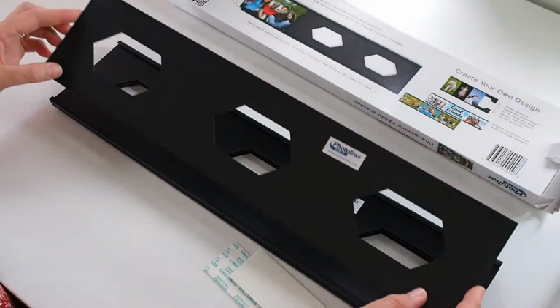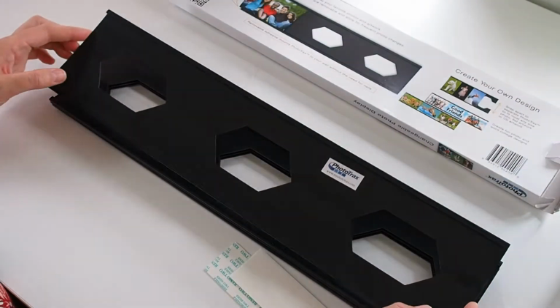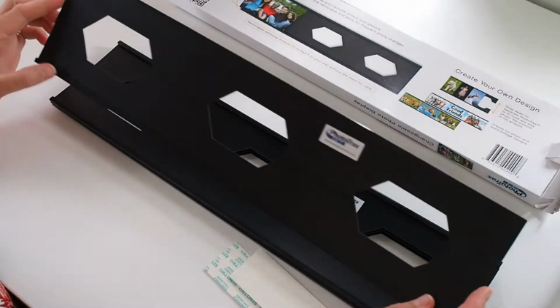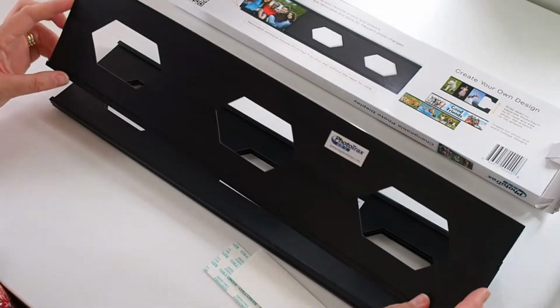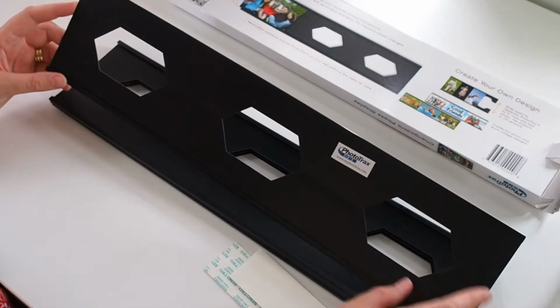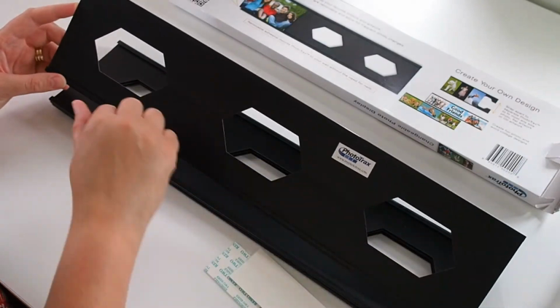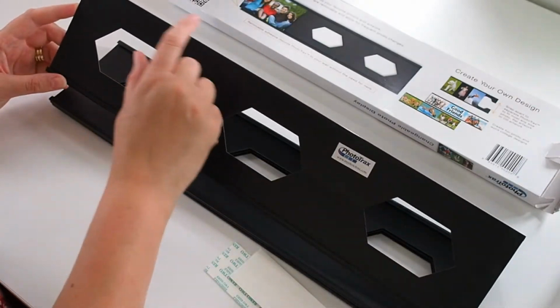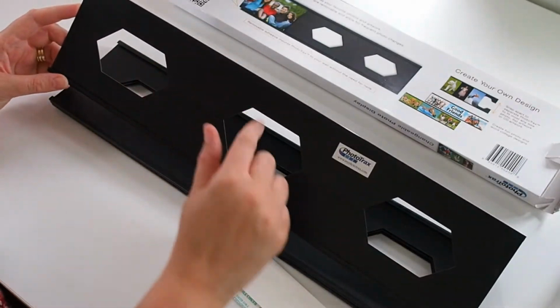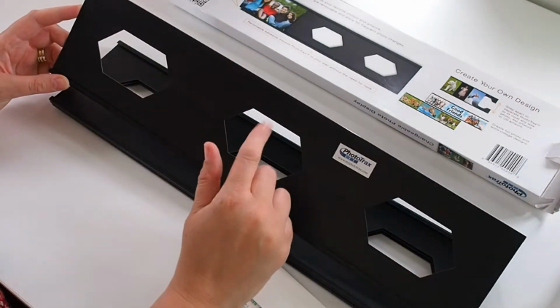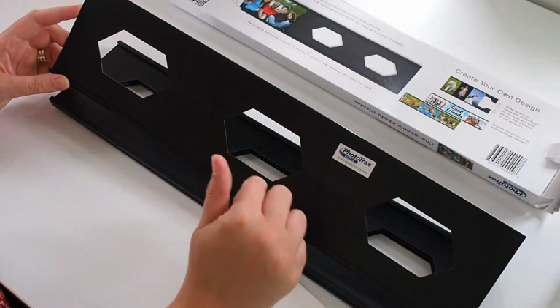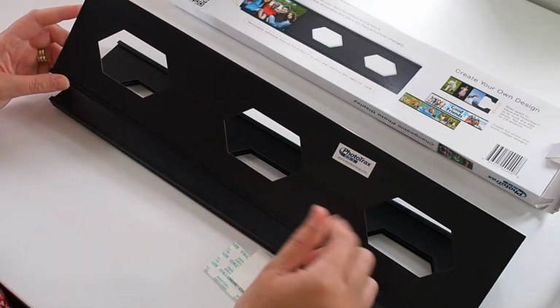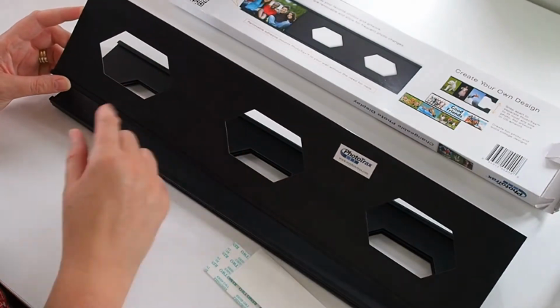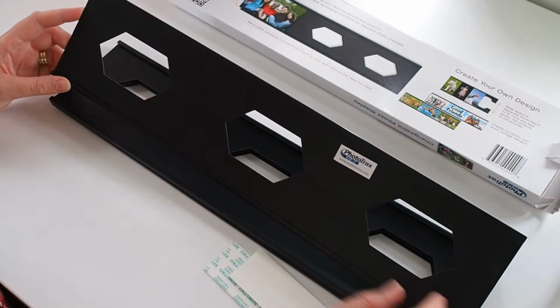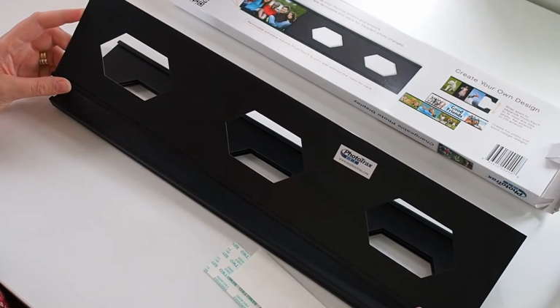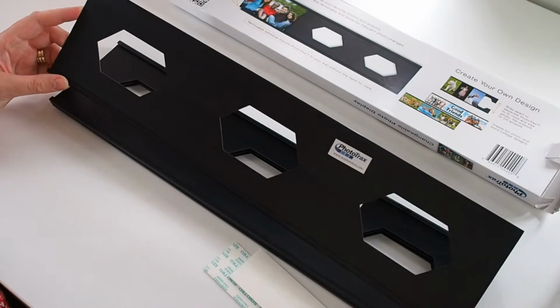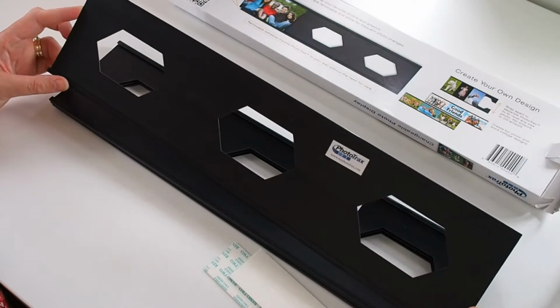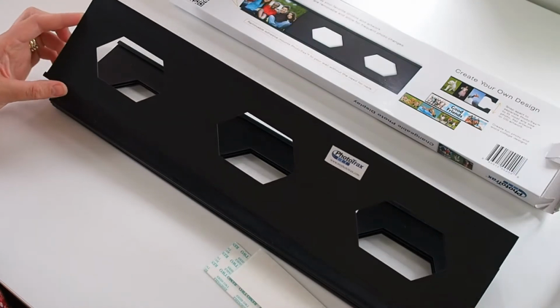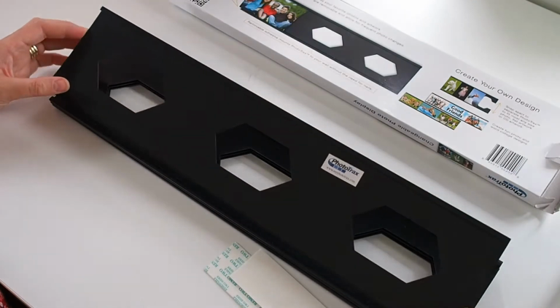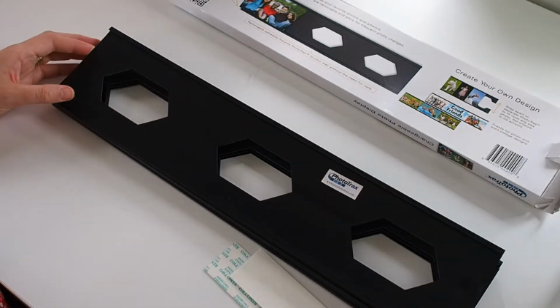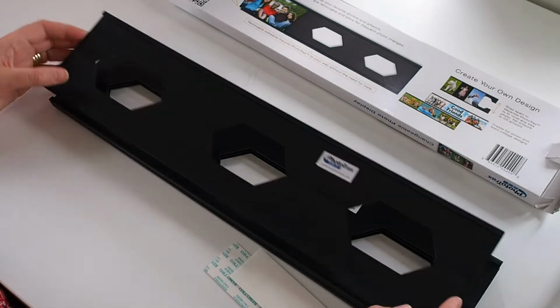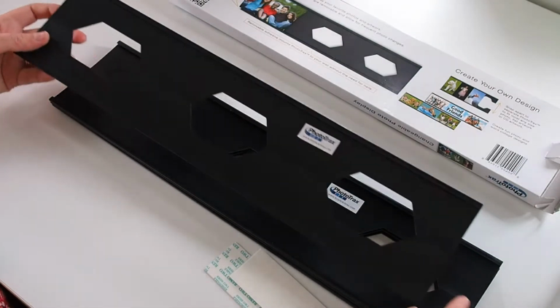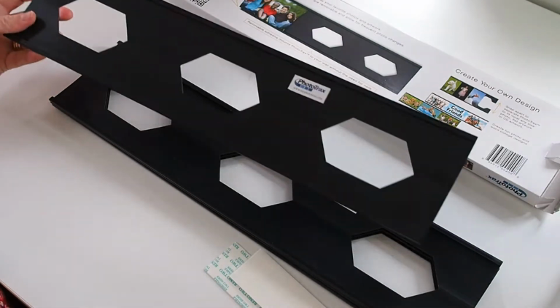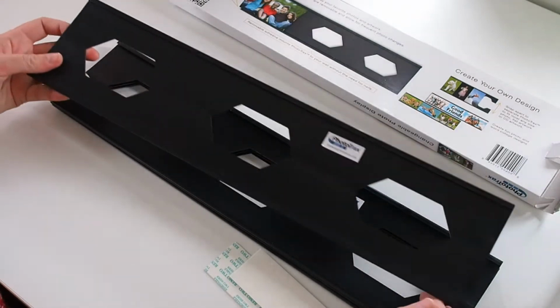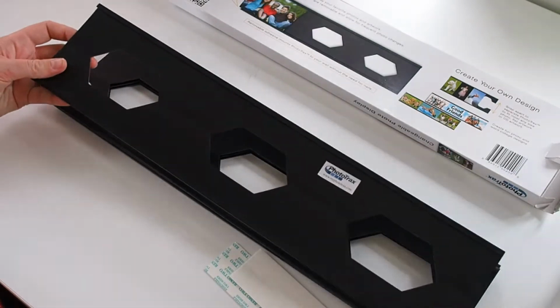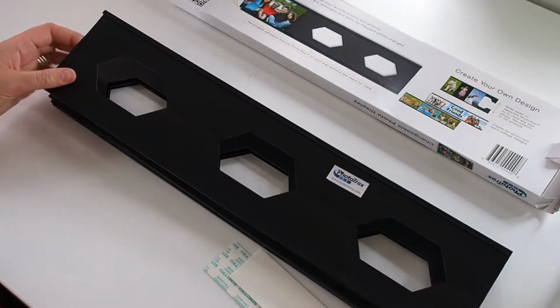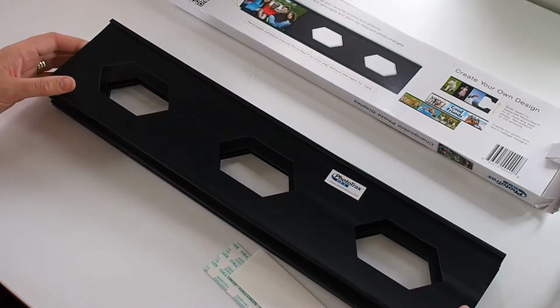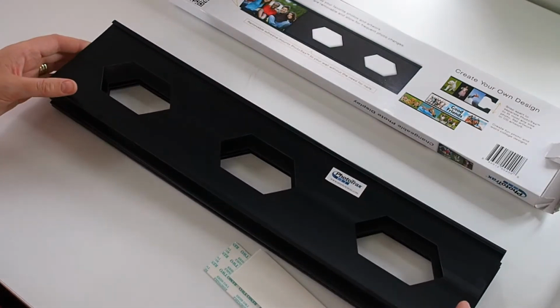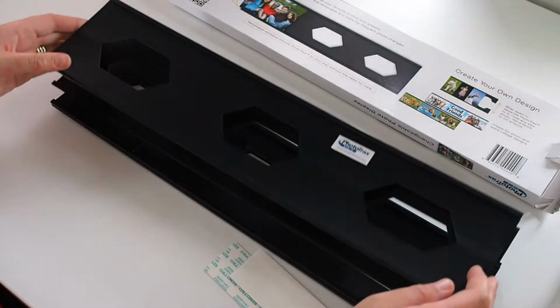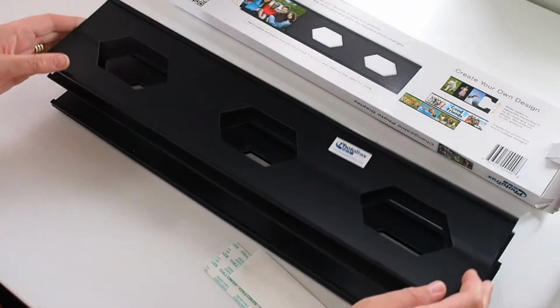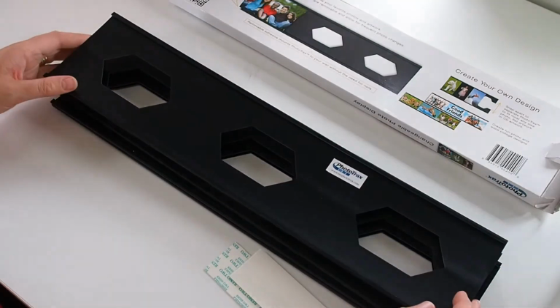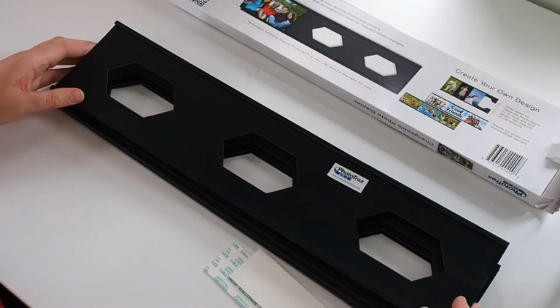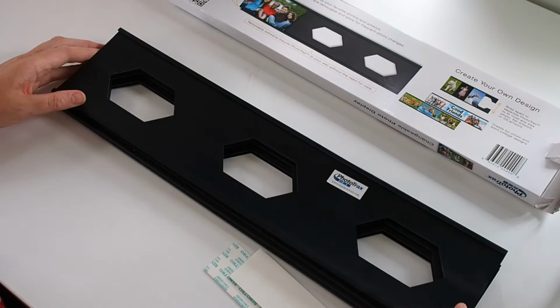The tracks are 10cm high and 46cm wide, and you've got four of them in a box.